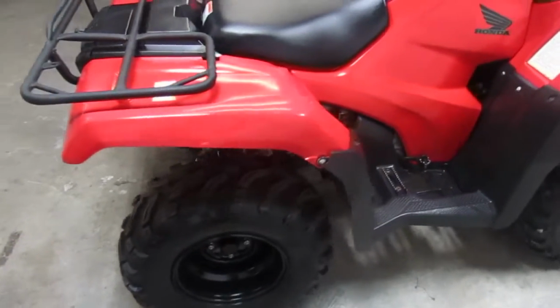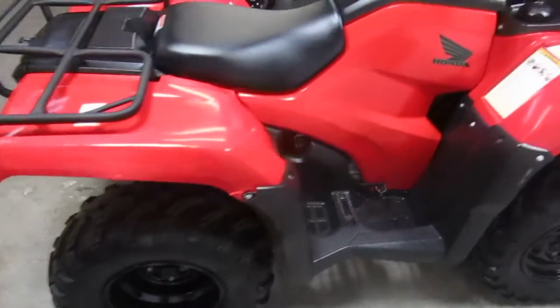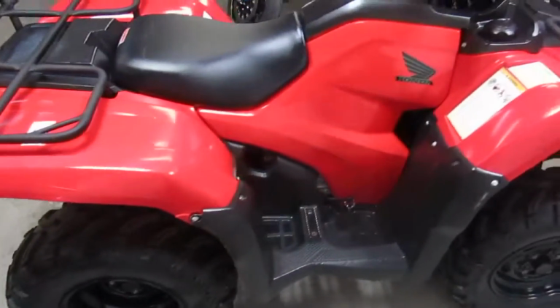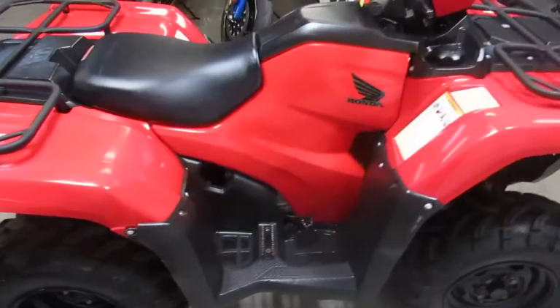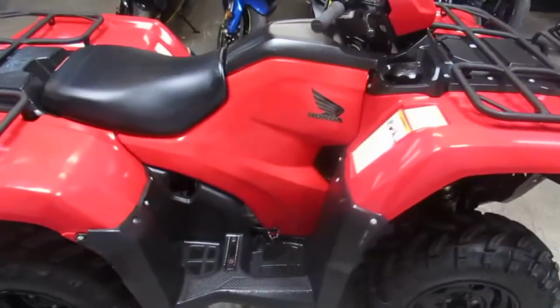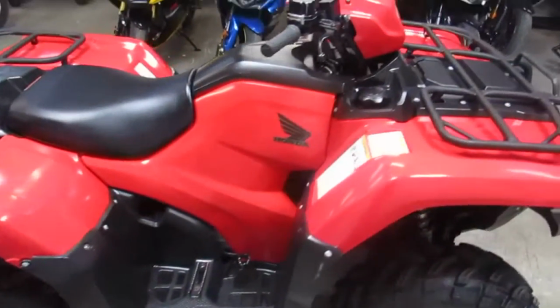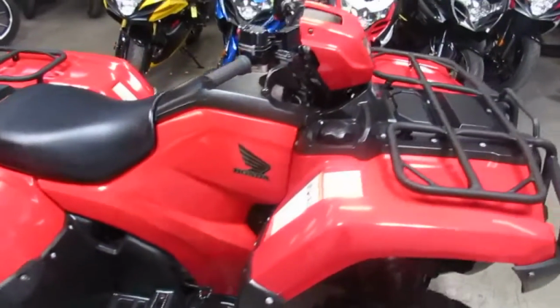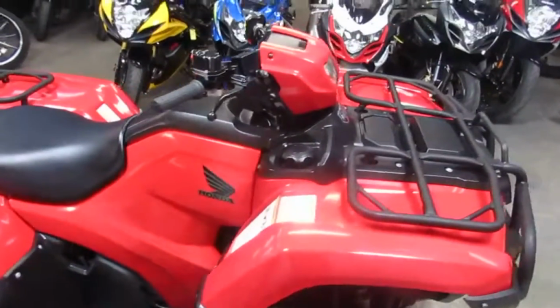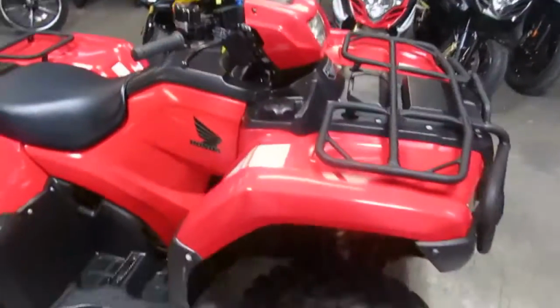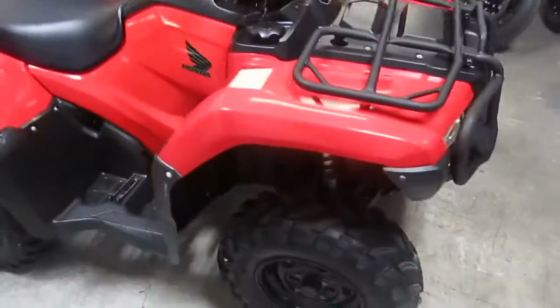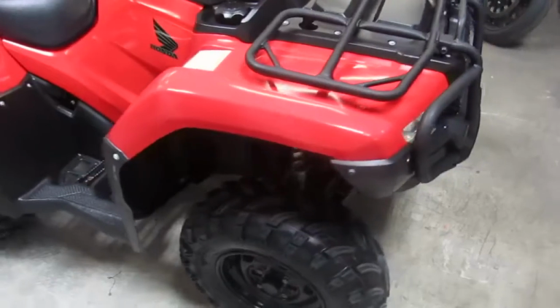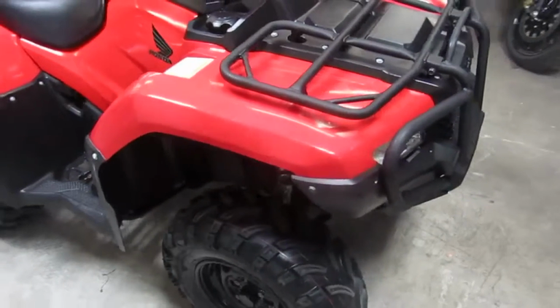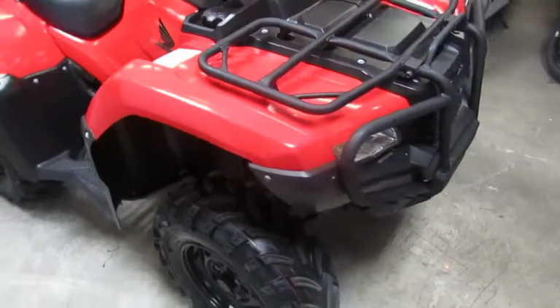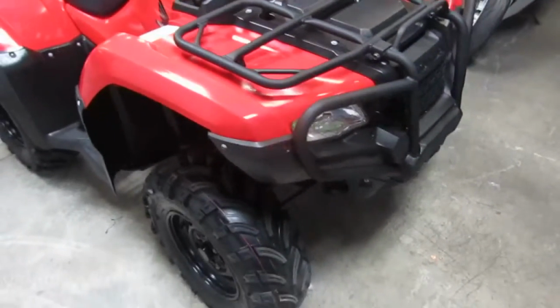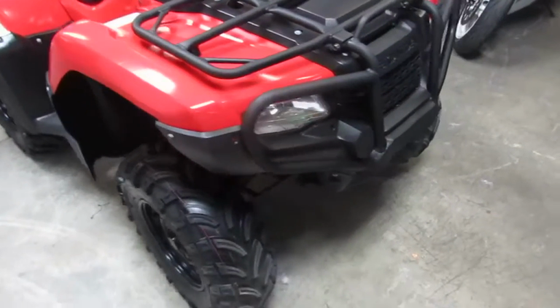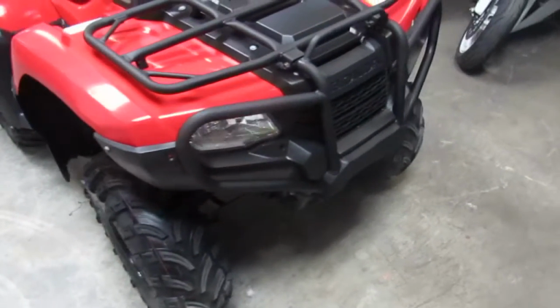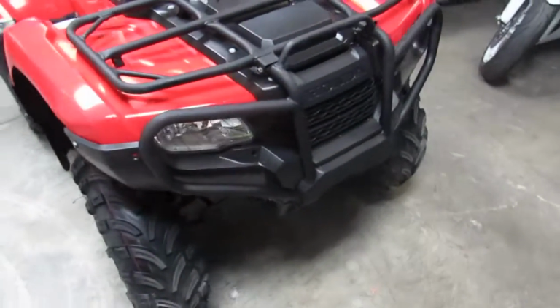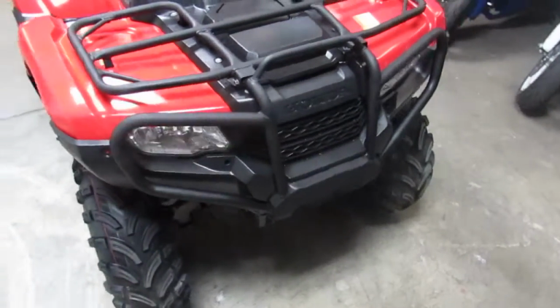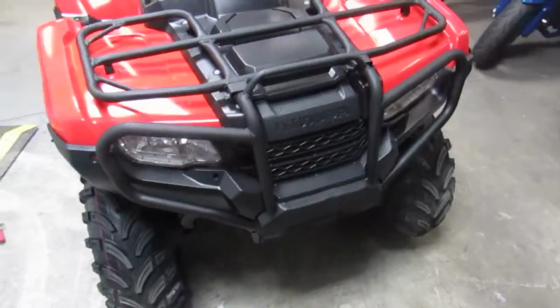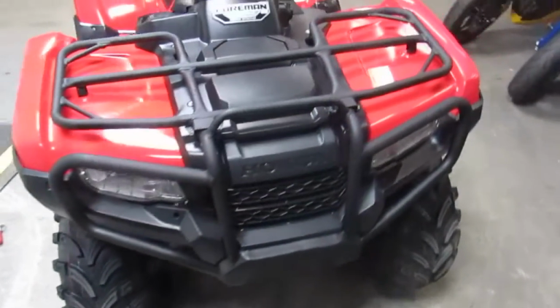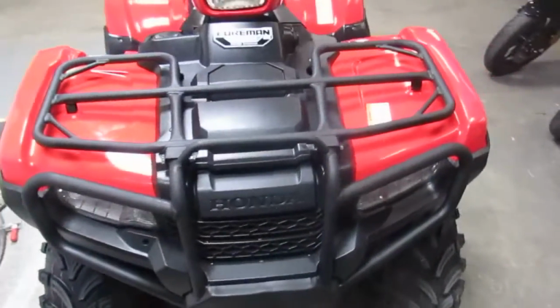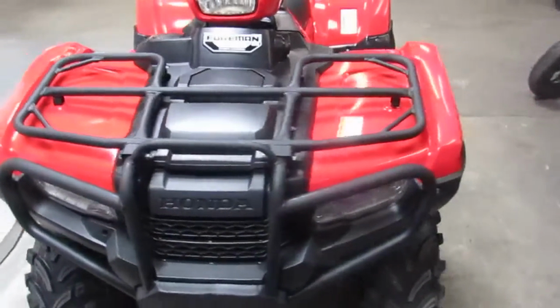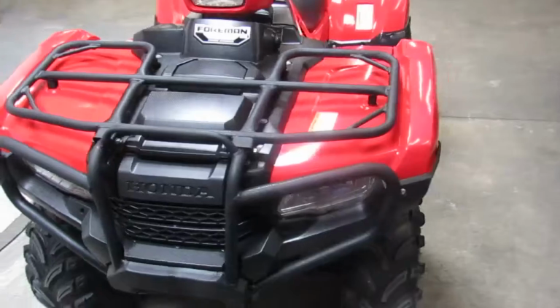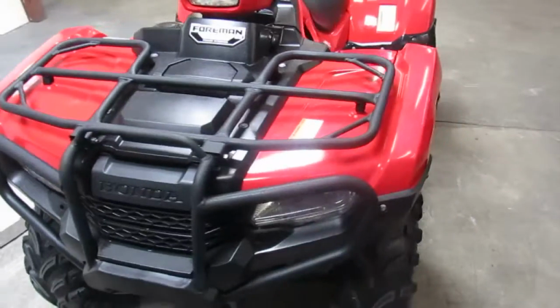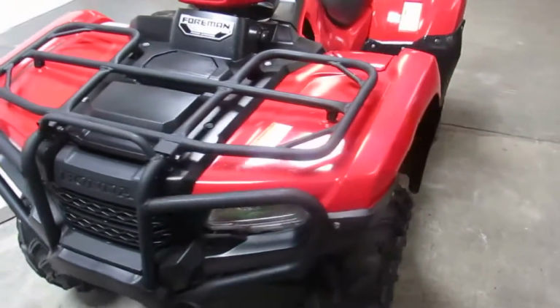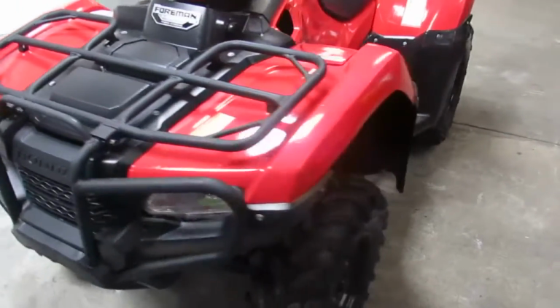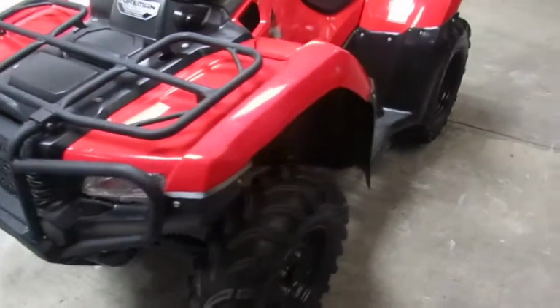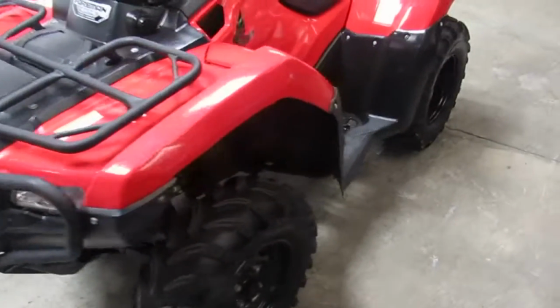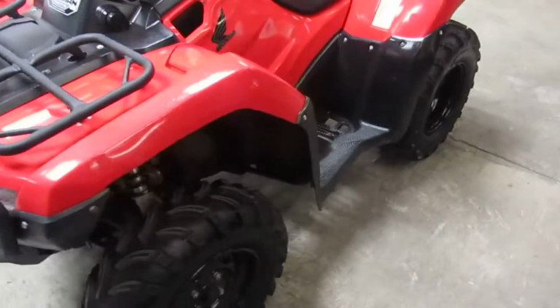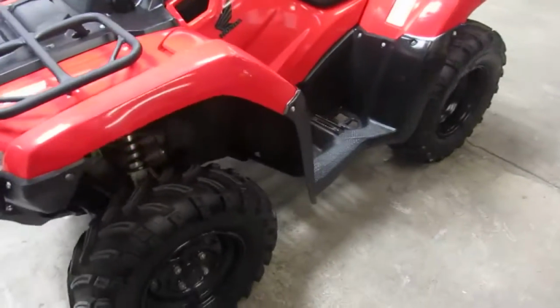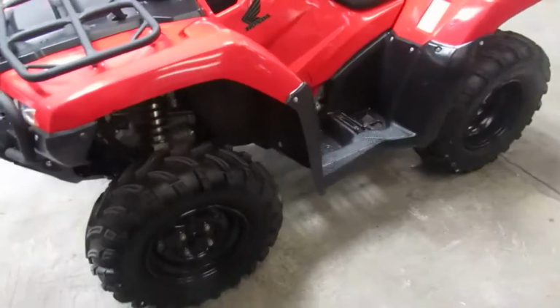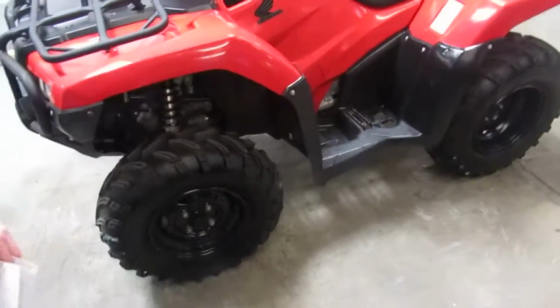You guys can't go wrong — 2014 Honda Foreman 500 with power steering and electric shift for $5,500. Visit our website, it's ApprovalPowerSports.com. We've got over 500 used units and we've got guaranteed financing.